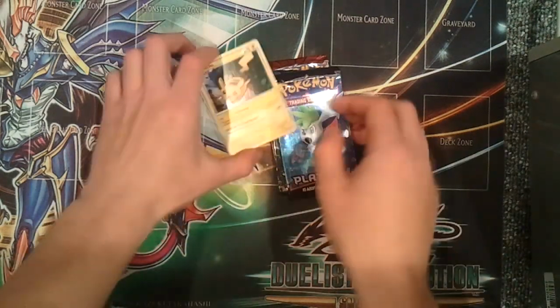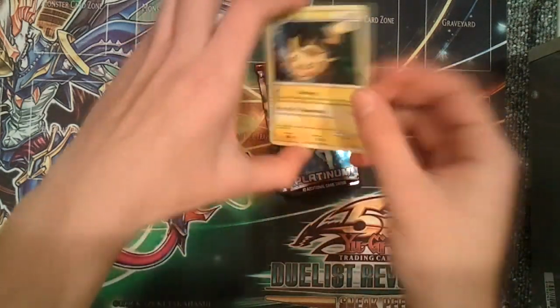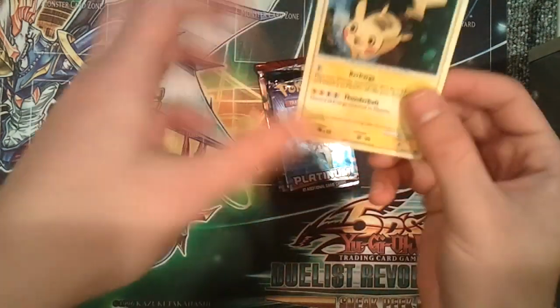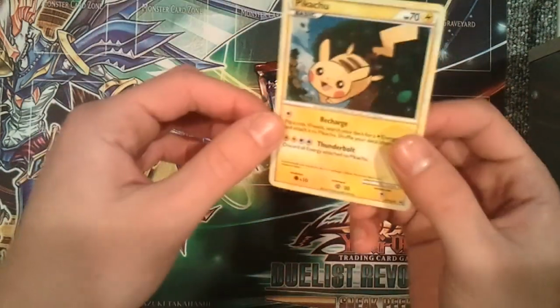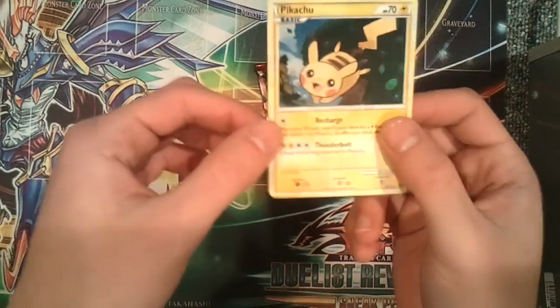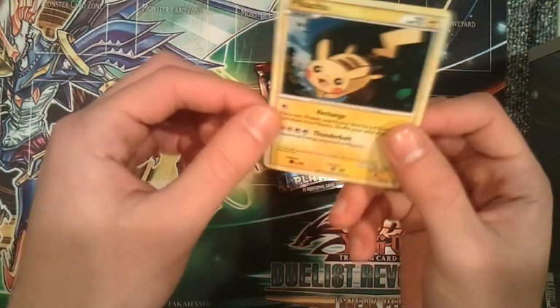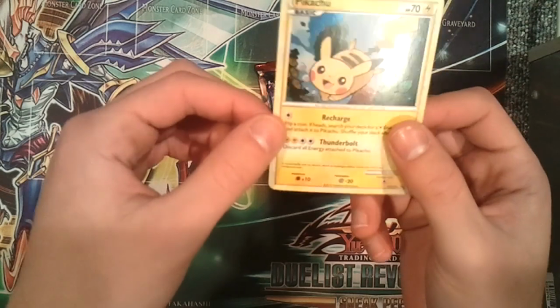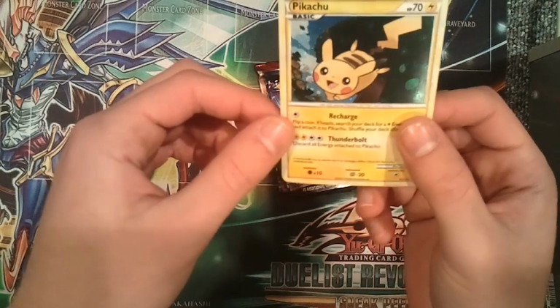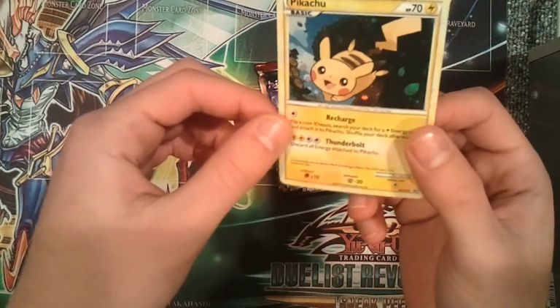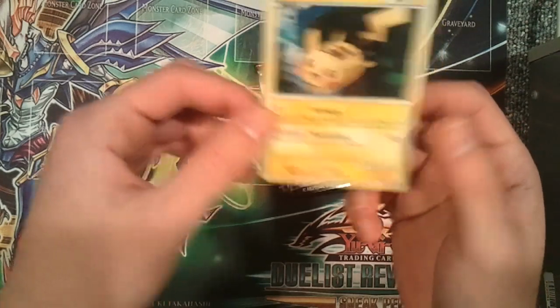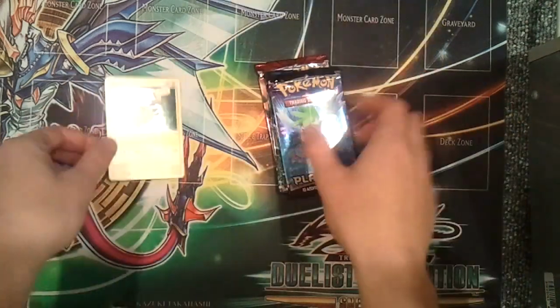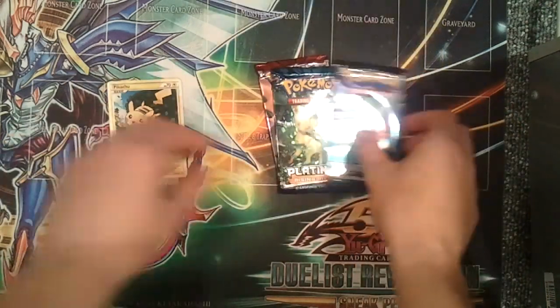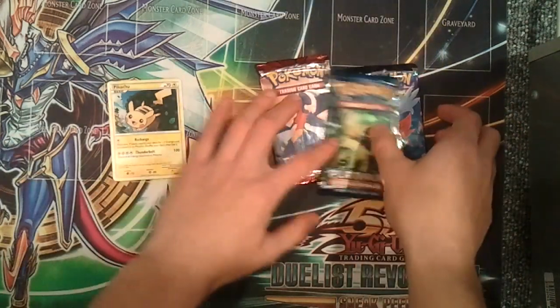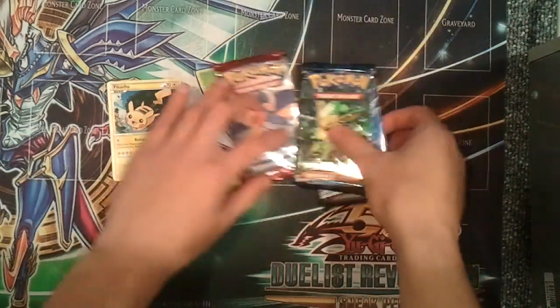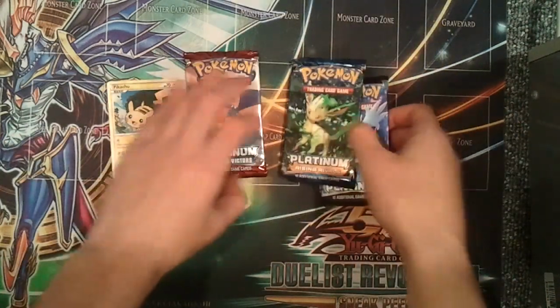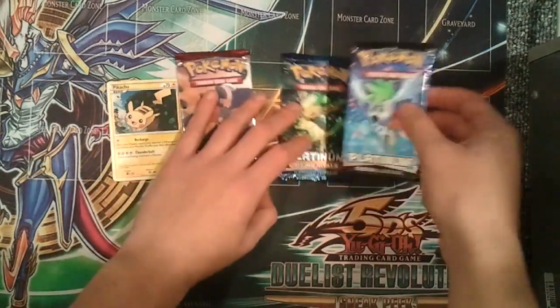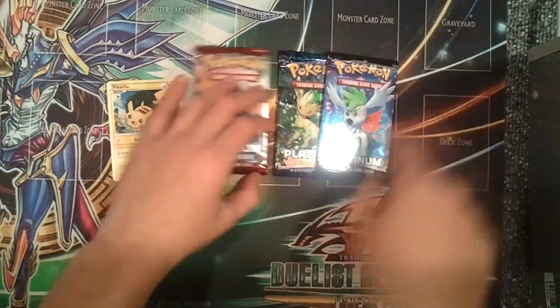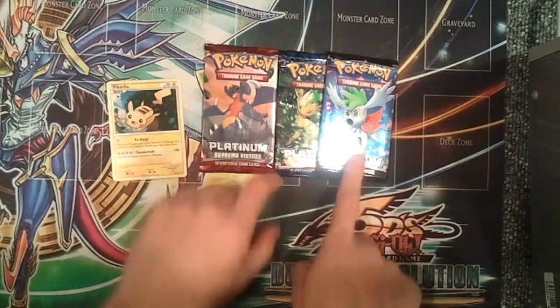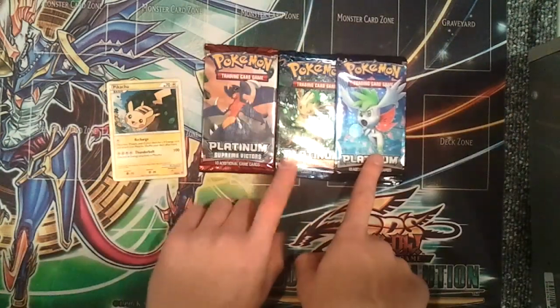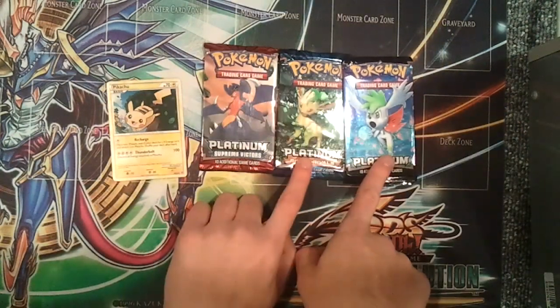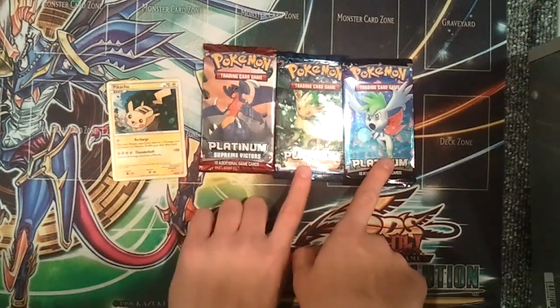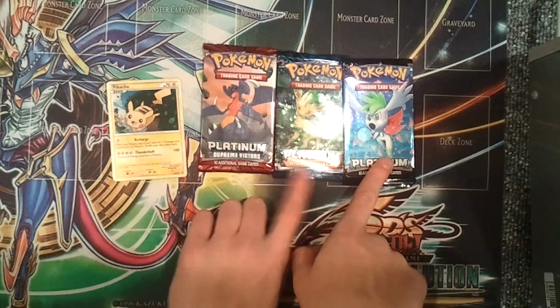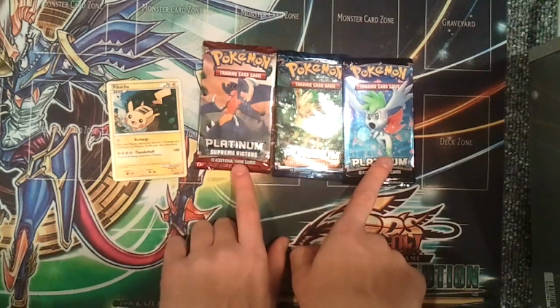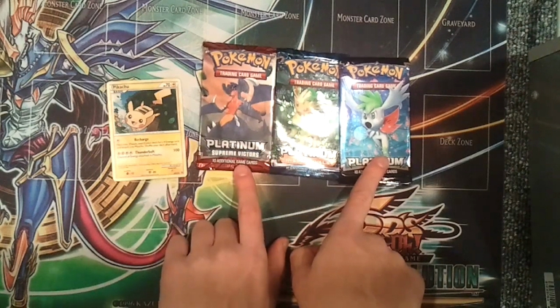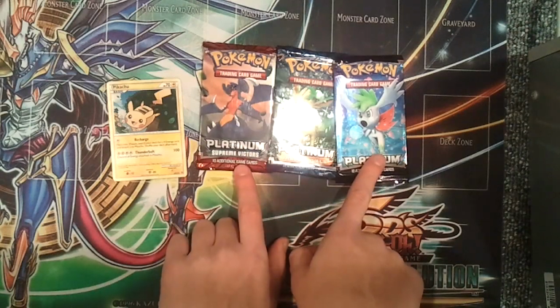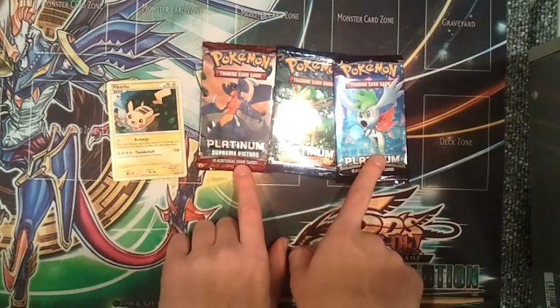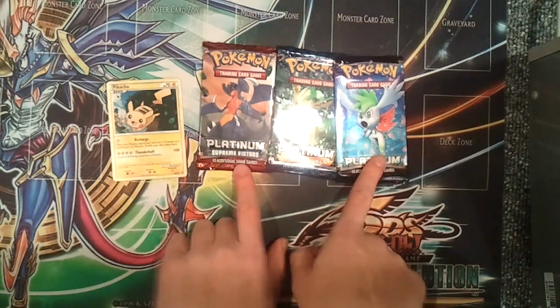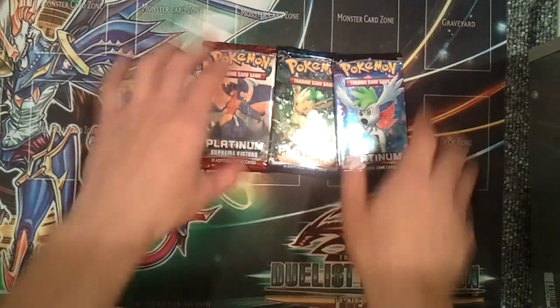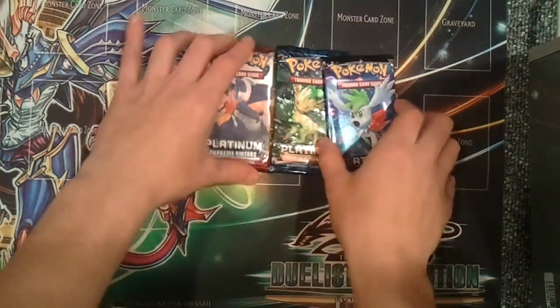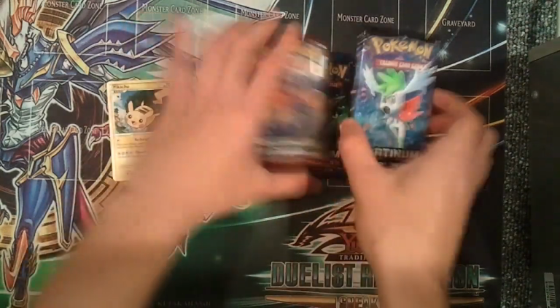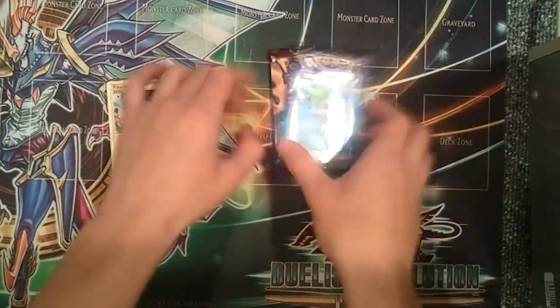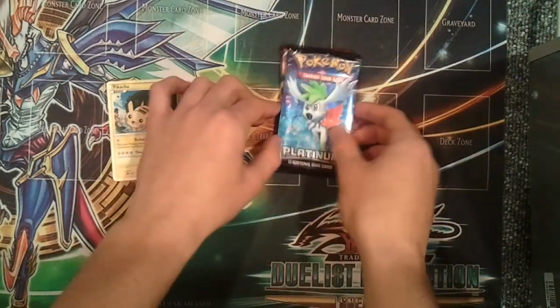Pikachu looks pretty cool. So we have Platinum, Platinum Rising Rivals, and Platinum Supreme Victors. I'm going to go in this order.